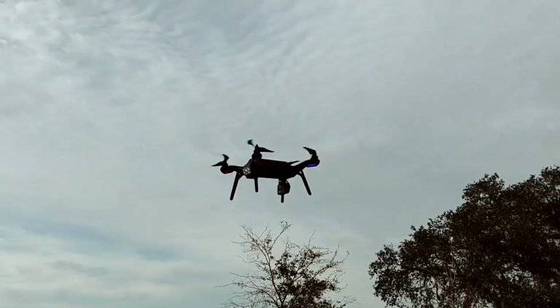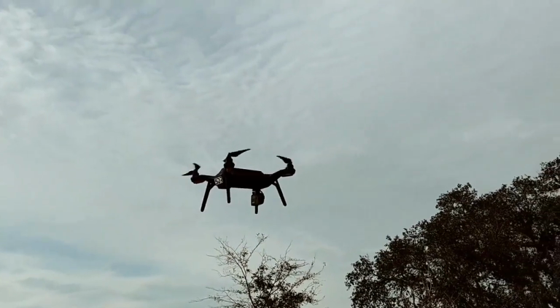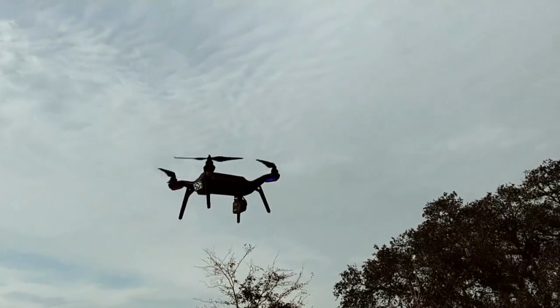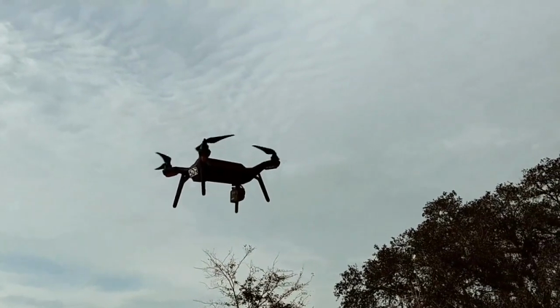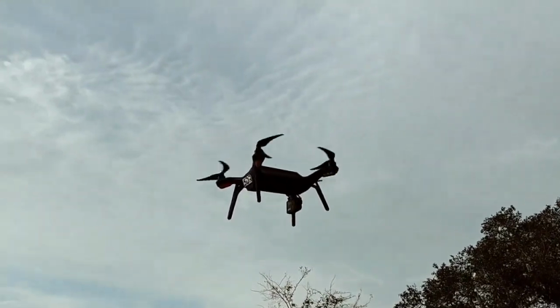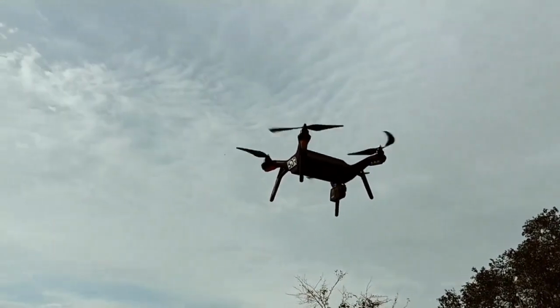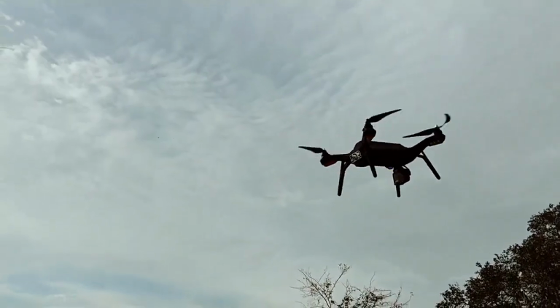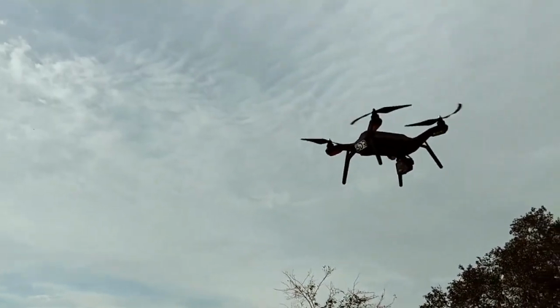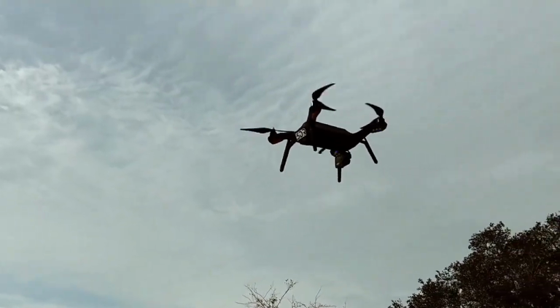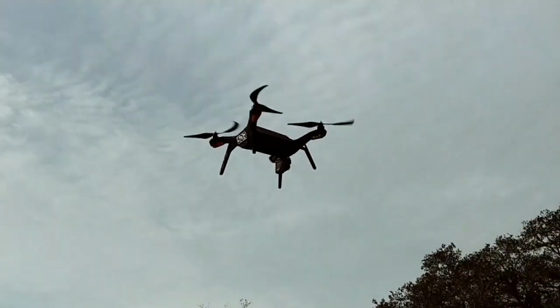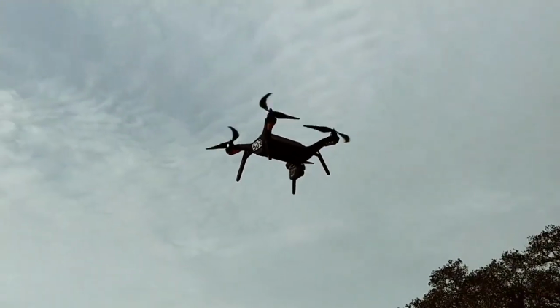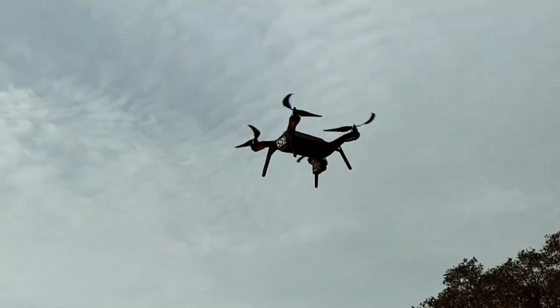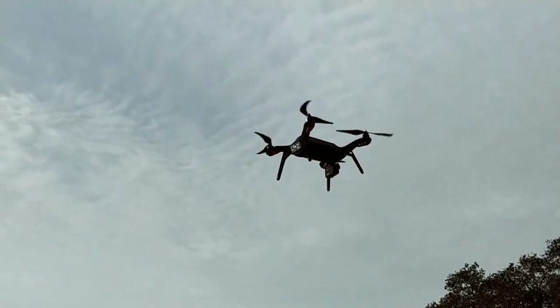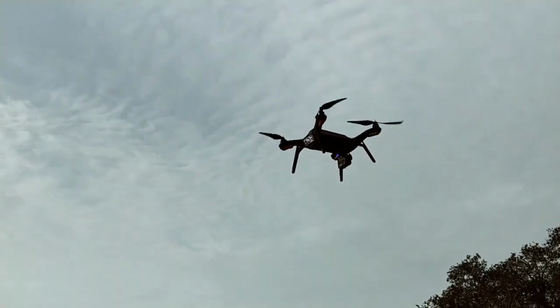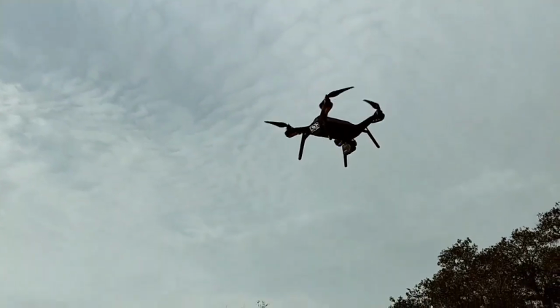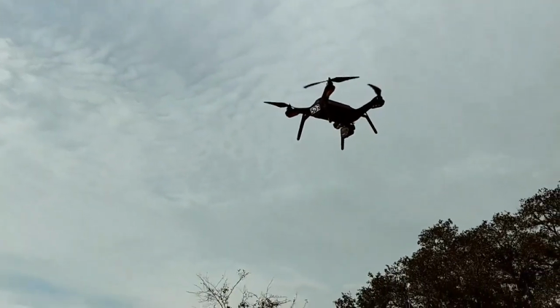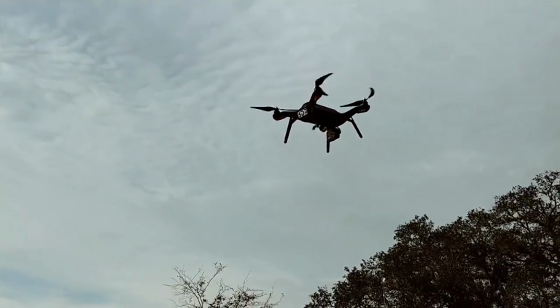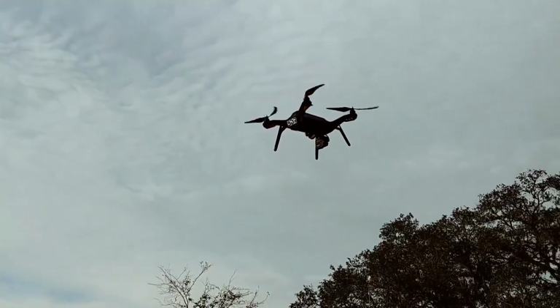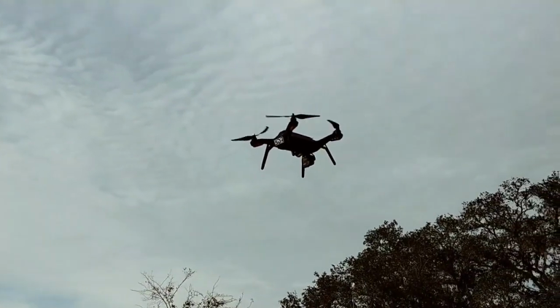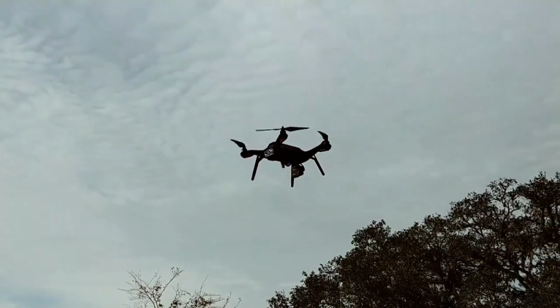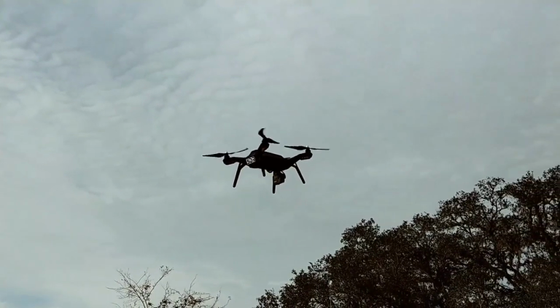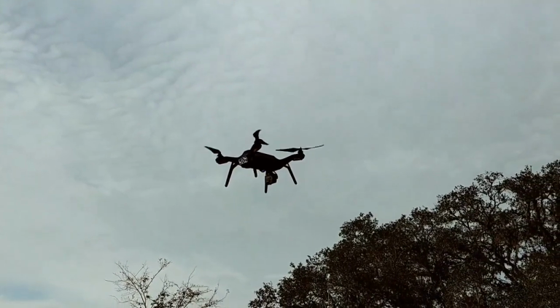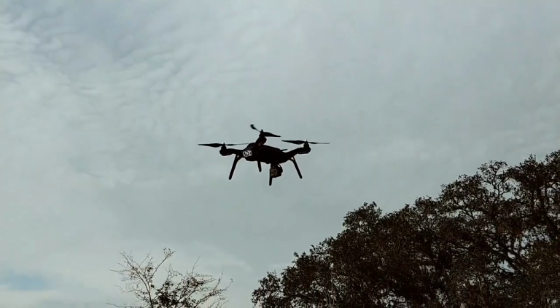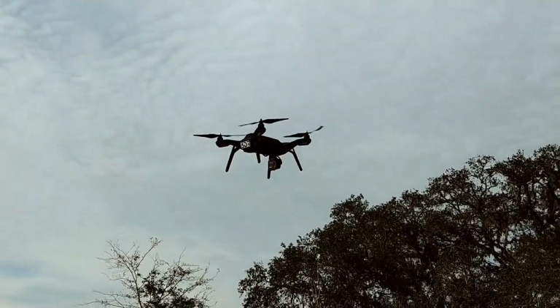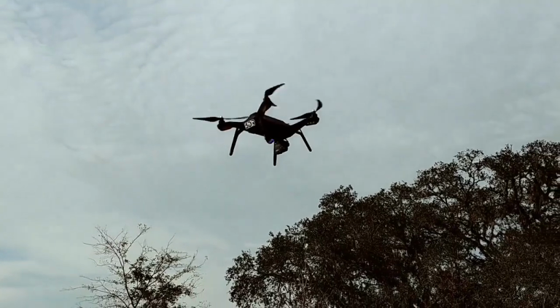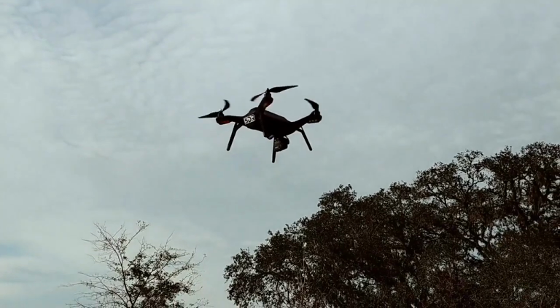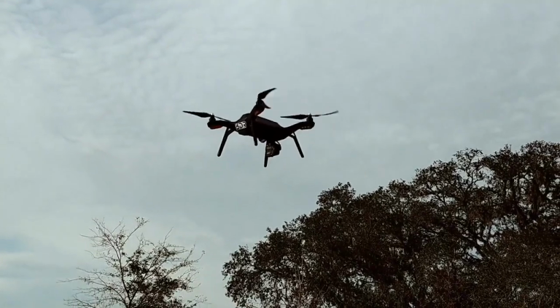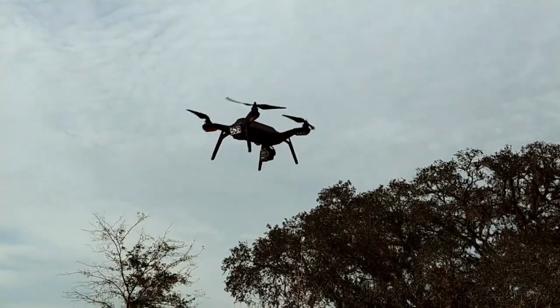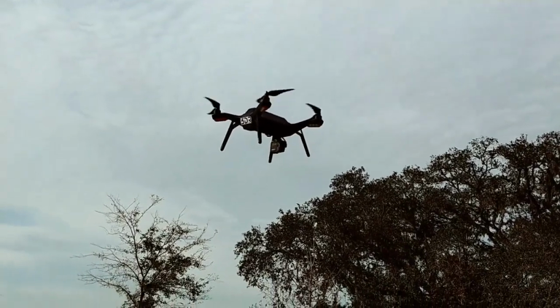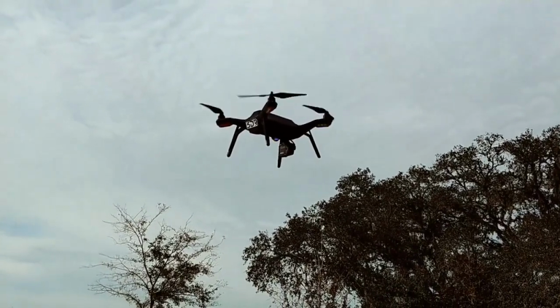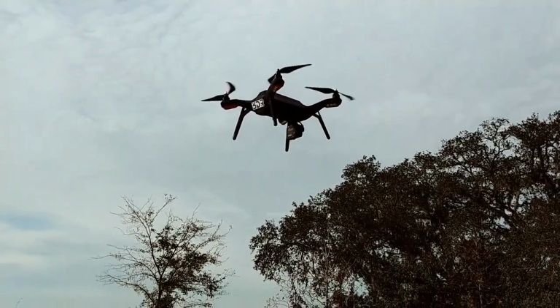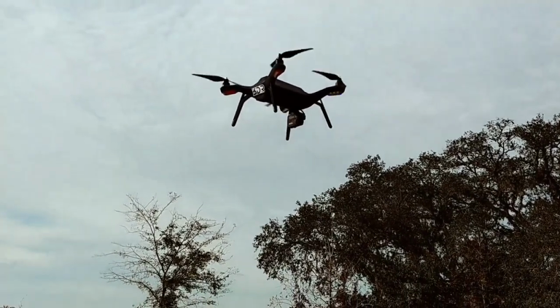it's got a little bit more accuracy, but it's also got a smoother flight. I'm using the master screw props on here right now, and it sounds much better.